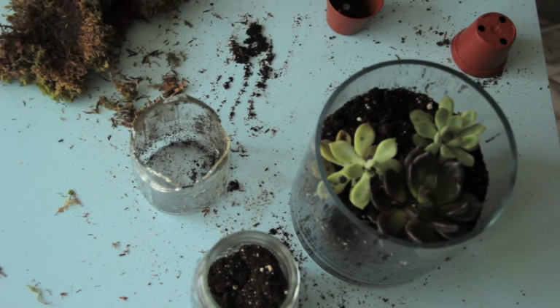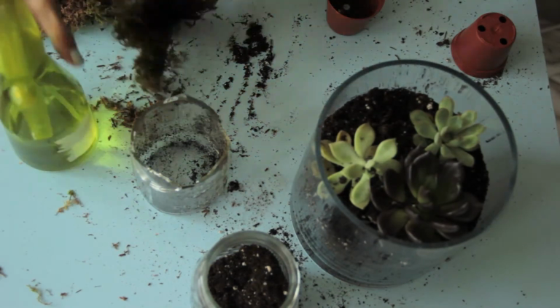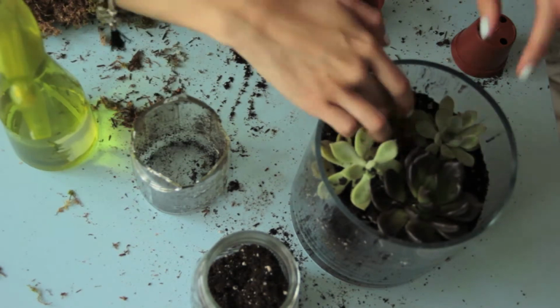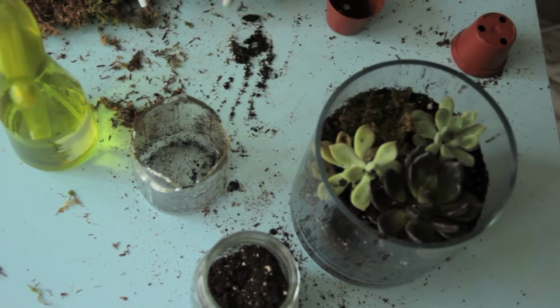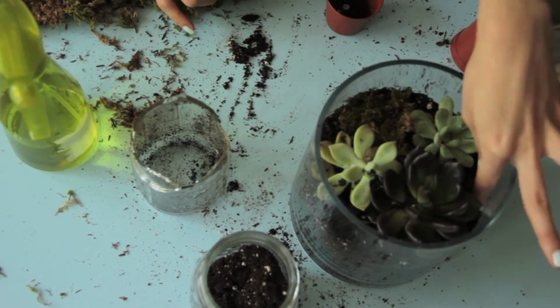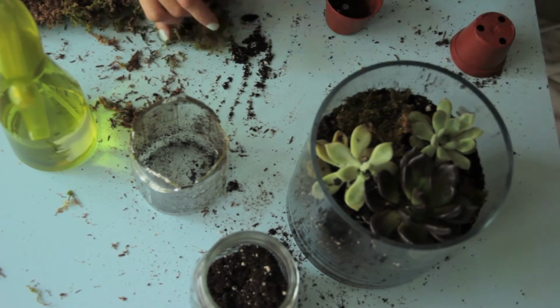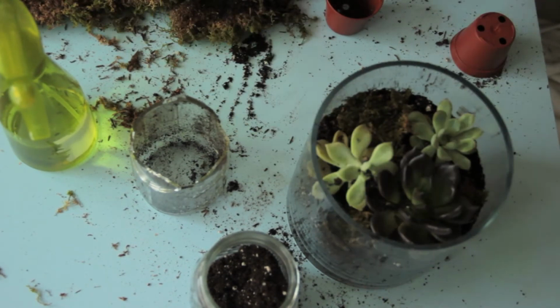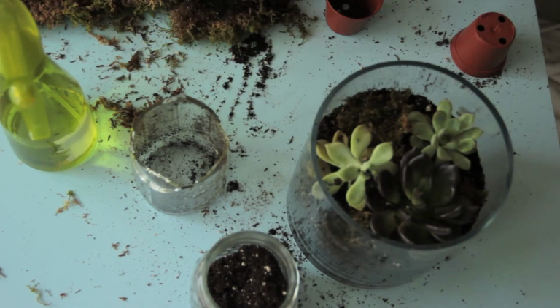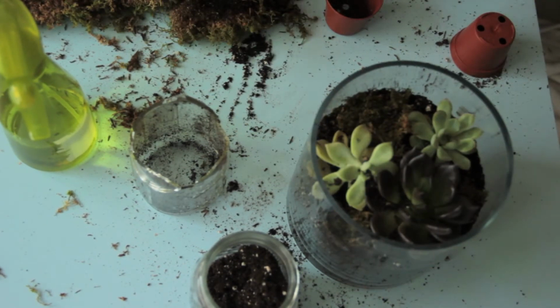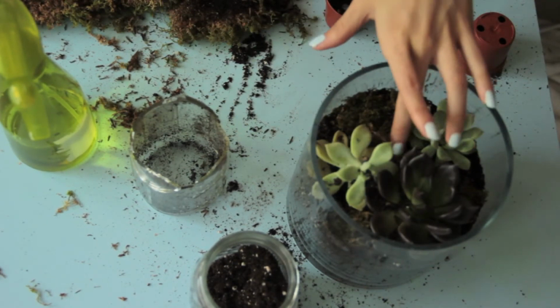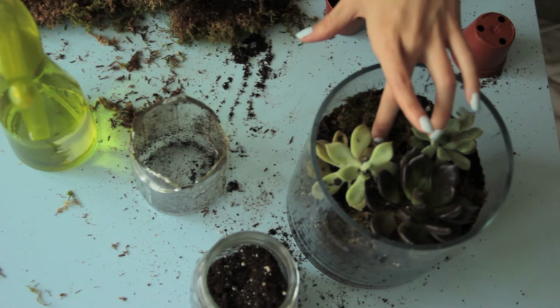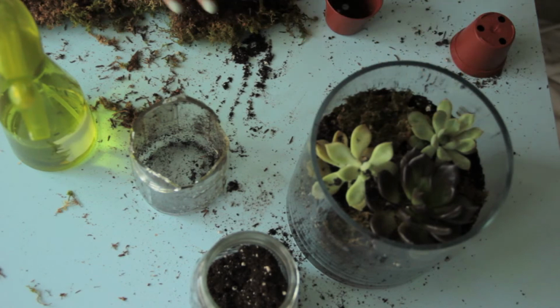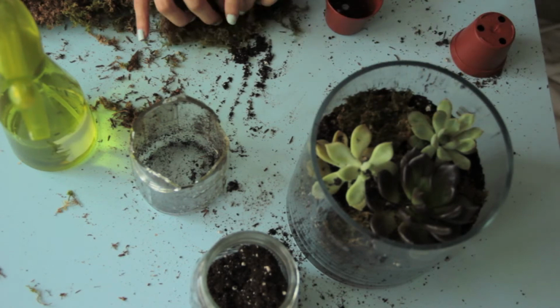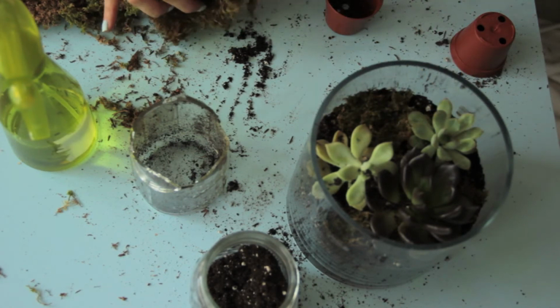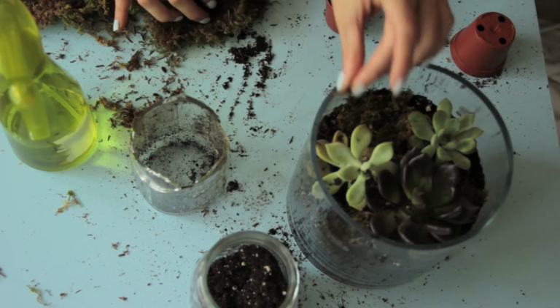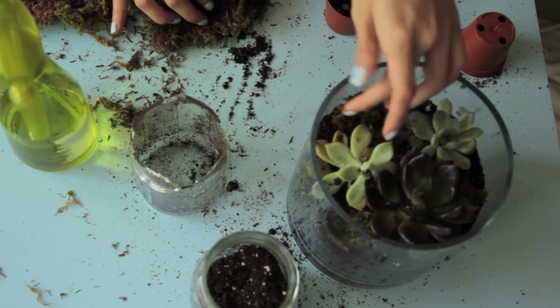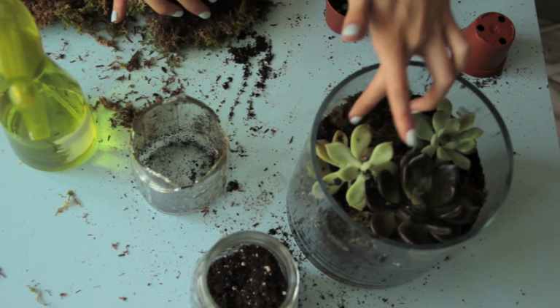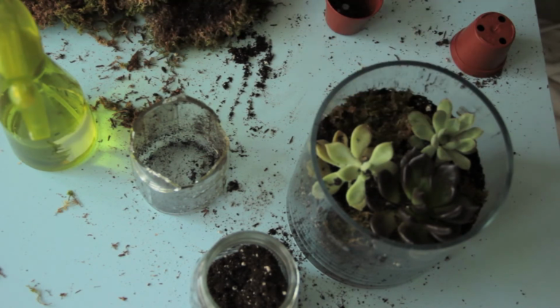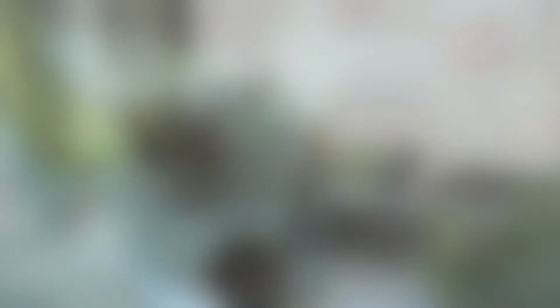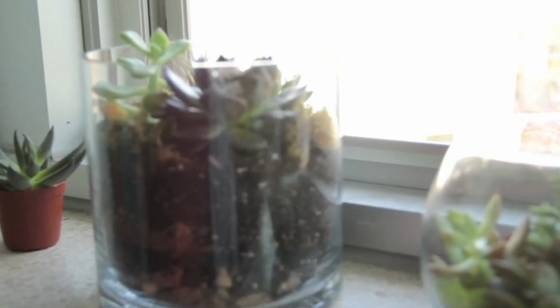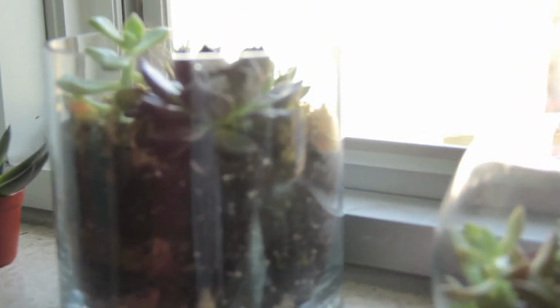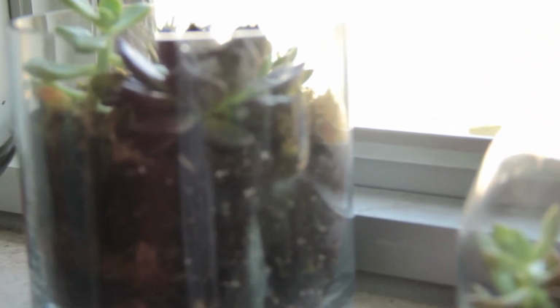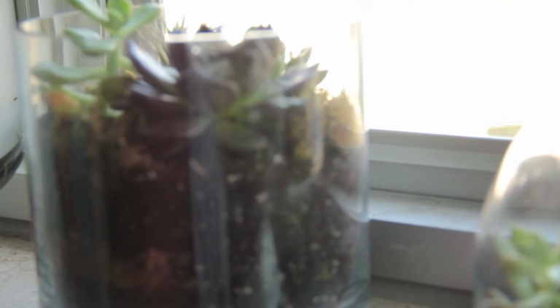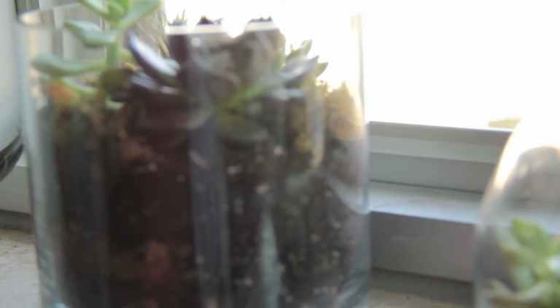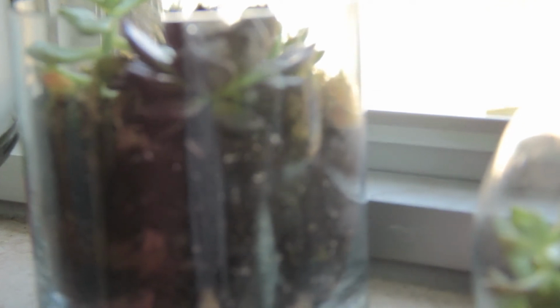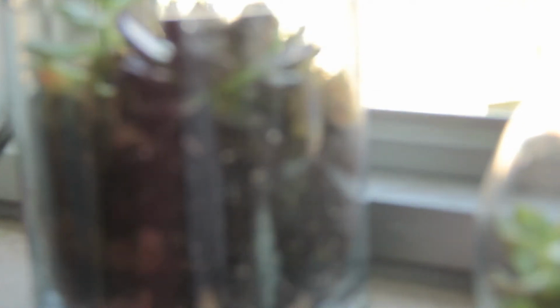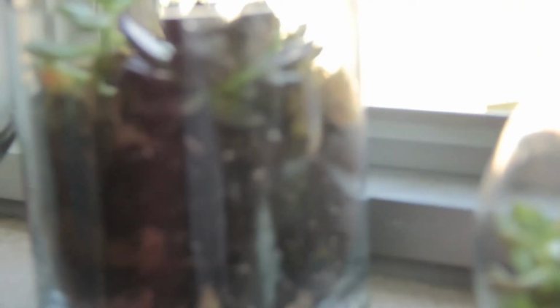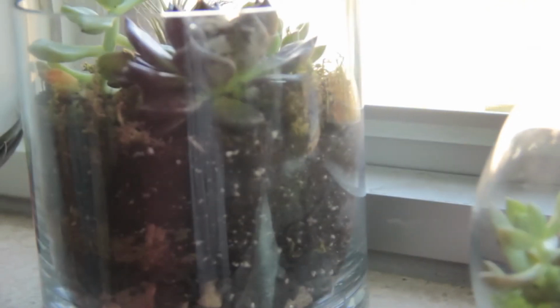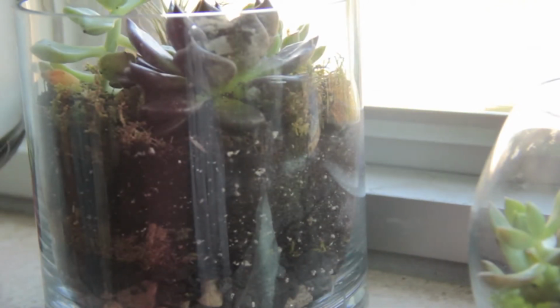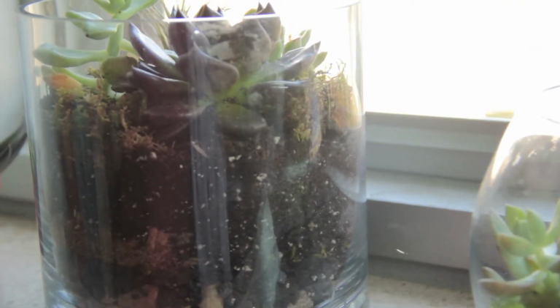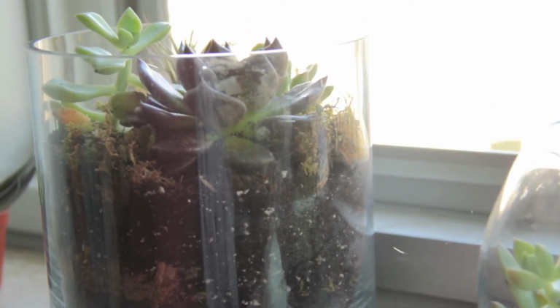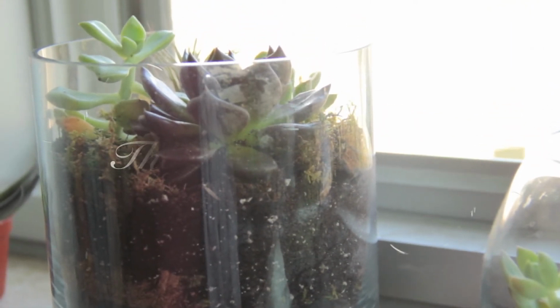Now you're going to add some moss to the side of the plants to have a little bit of decoration, and you're done. Now you can put your terrarium next to your window, your bookshelf, or anywhere you like.